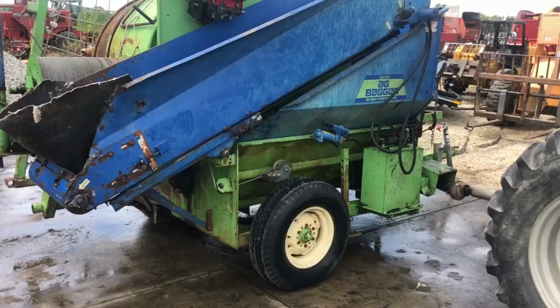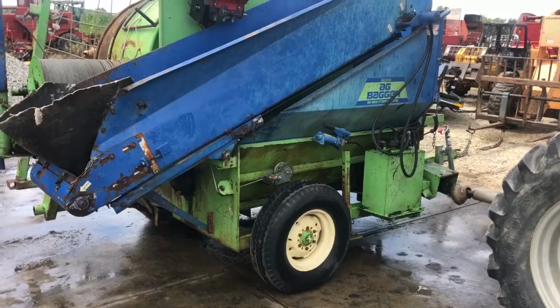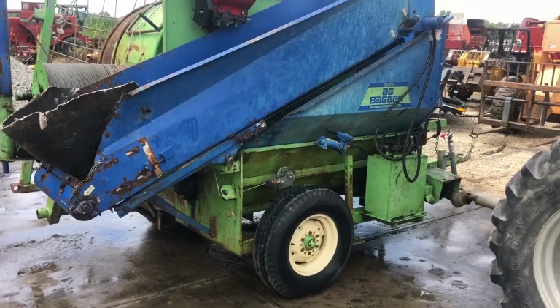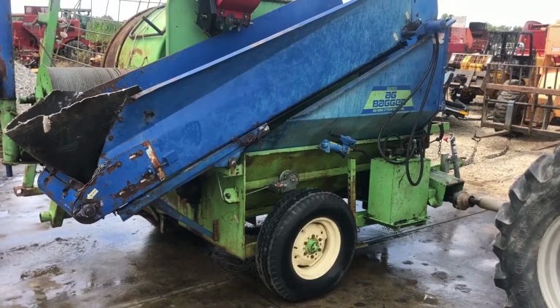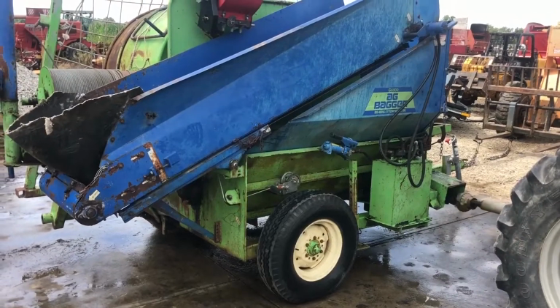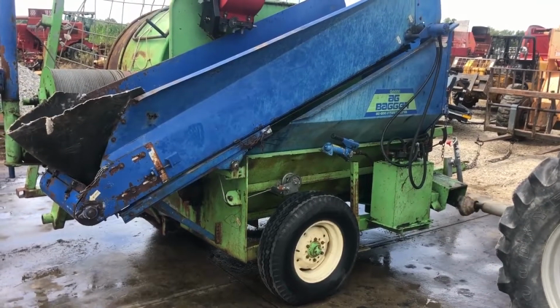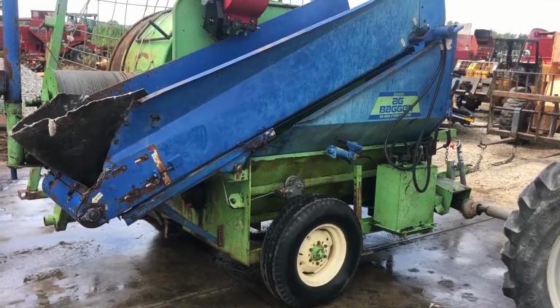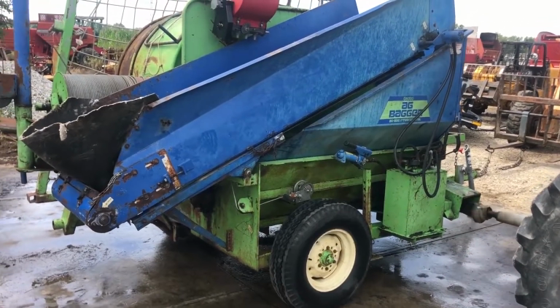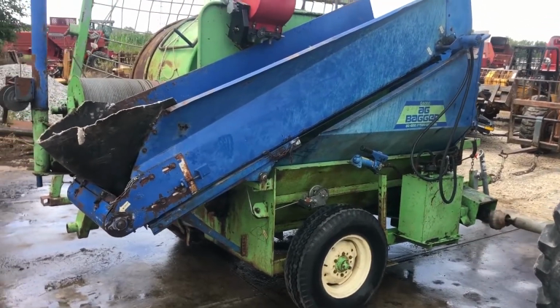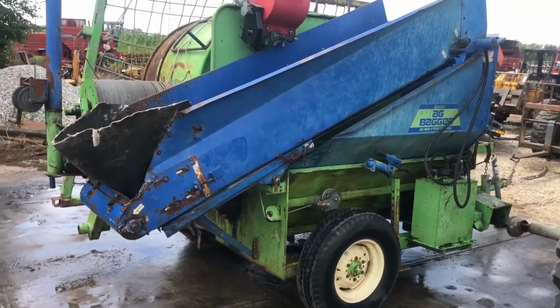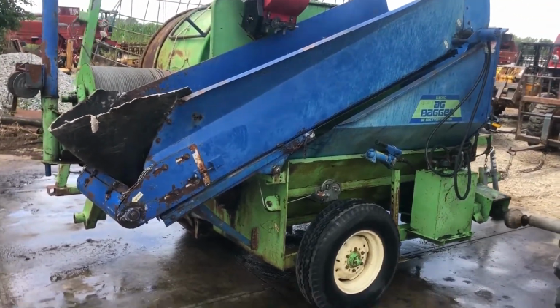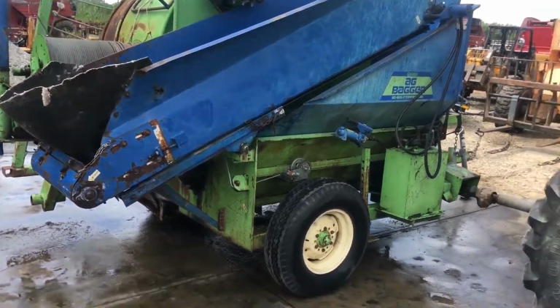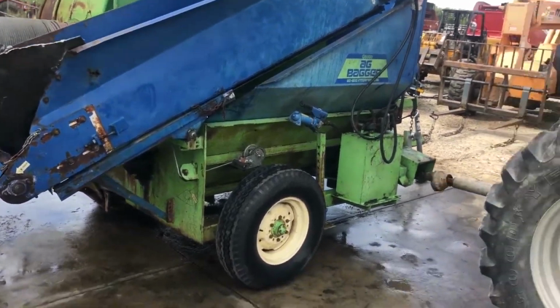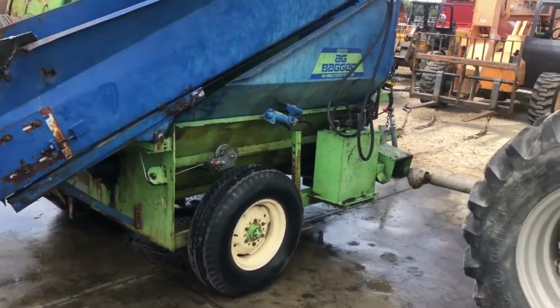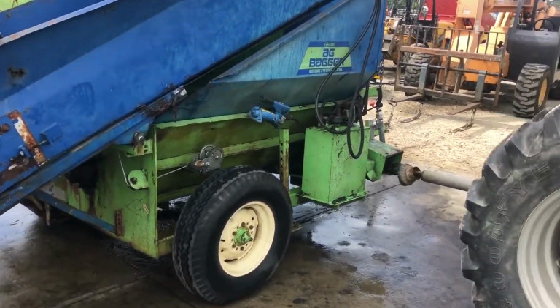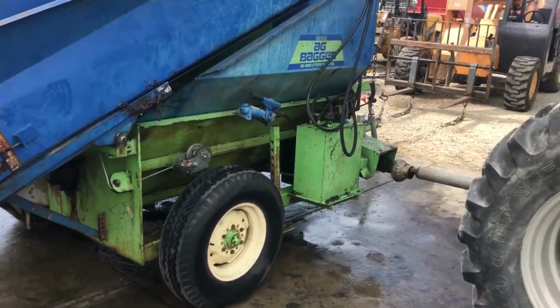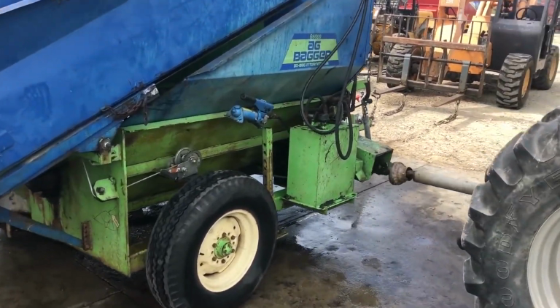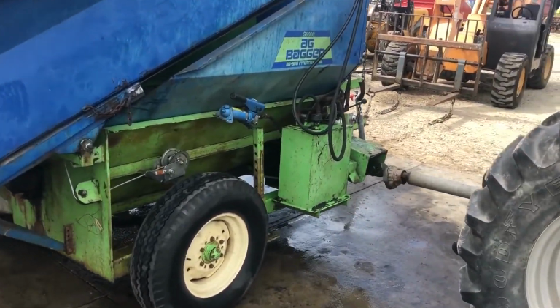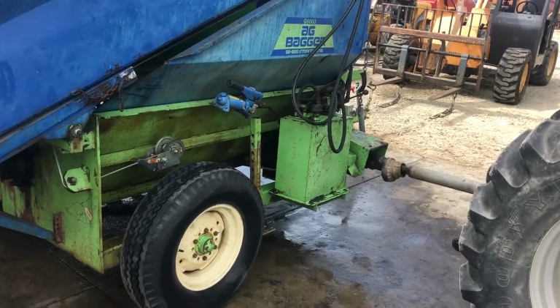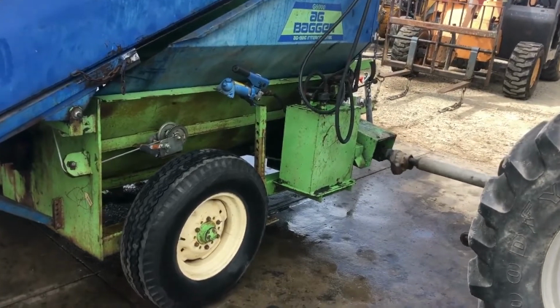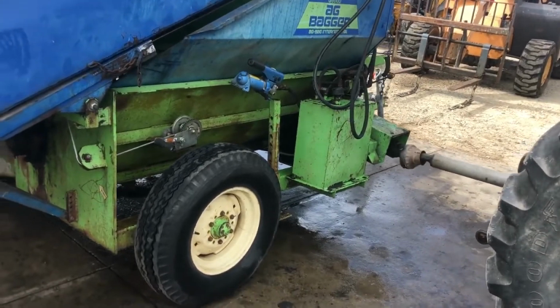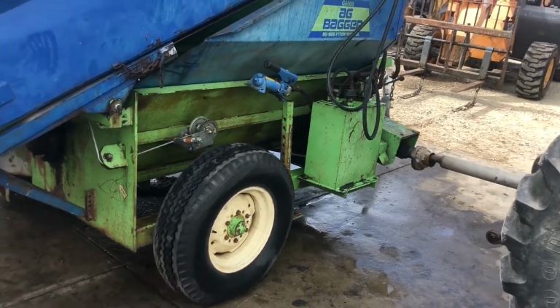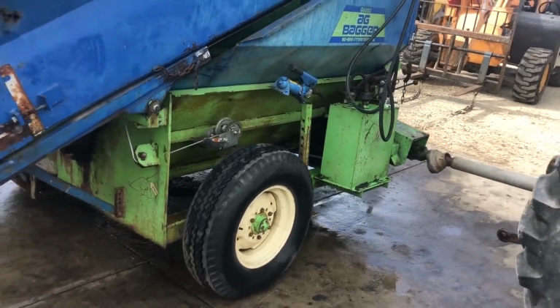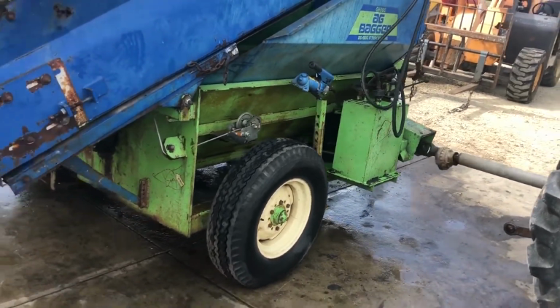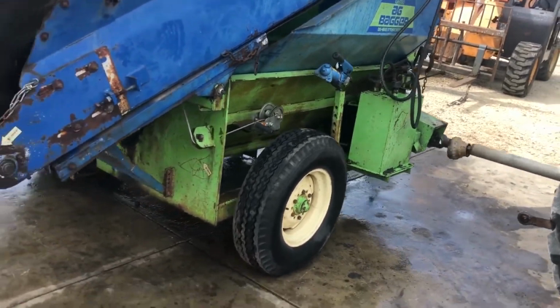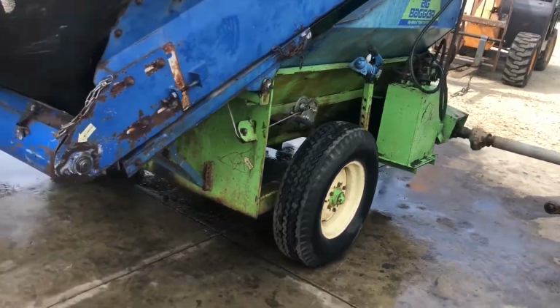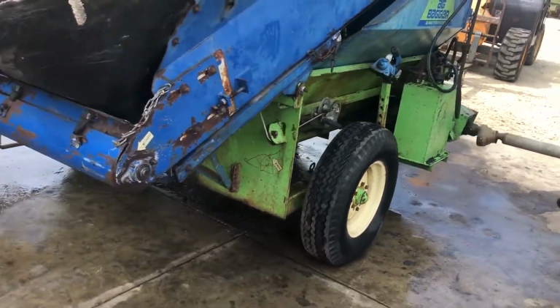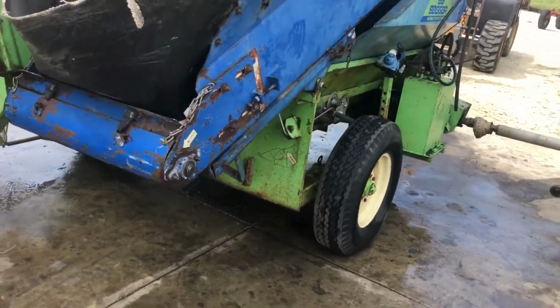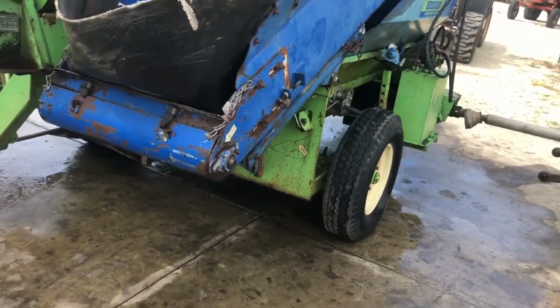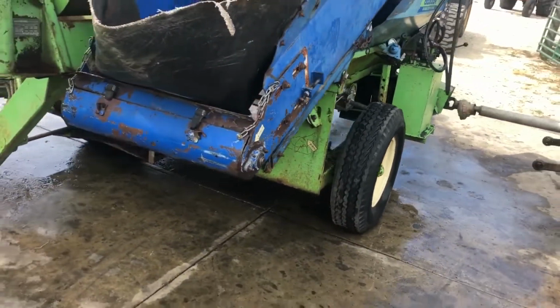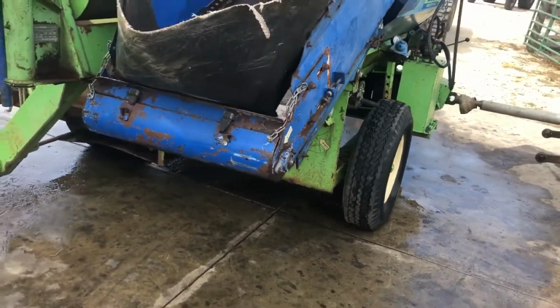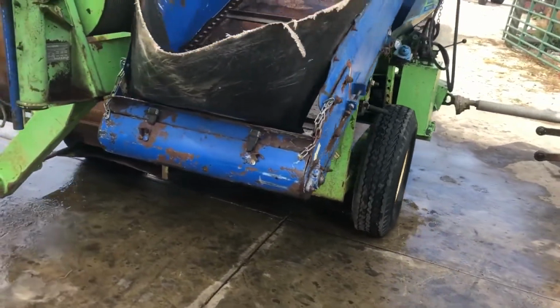Here we've got a silage bagger. It's an AG Bagger brand, model G6000. This is one of the more popular brands out there. This is a local trade.